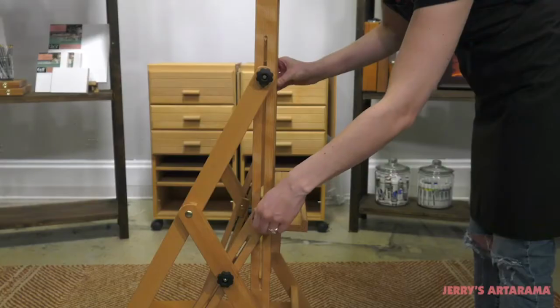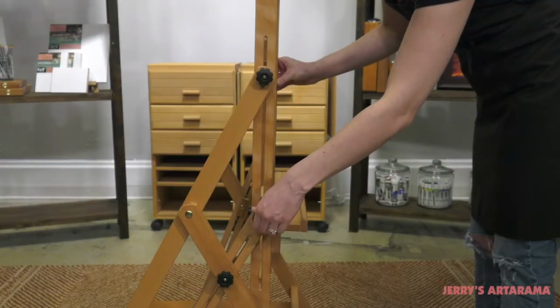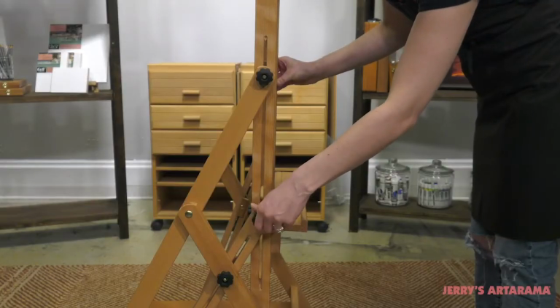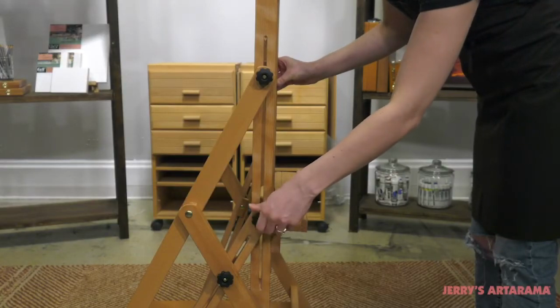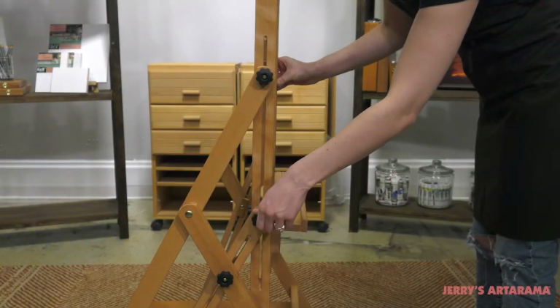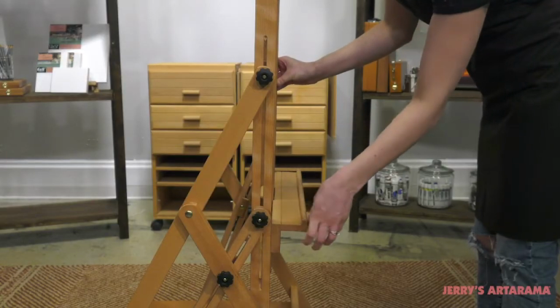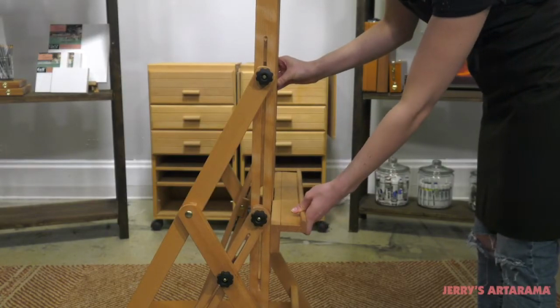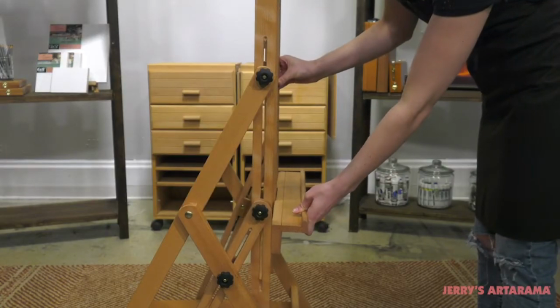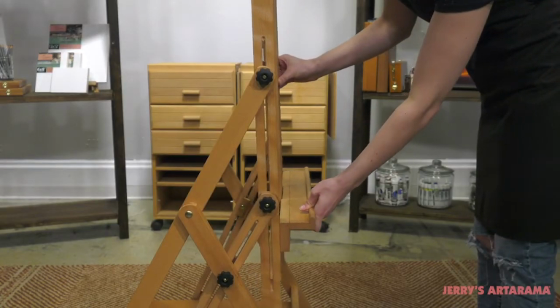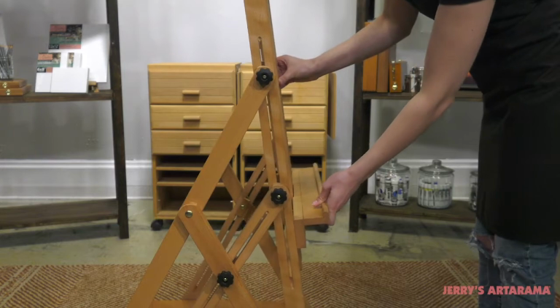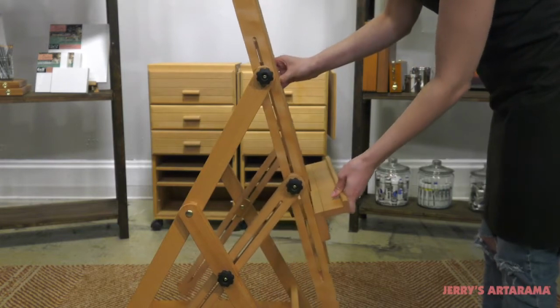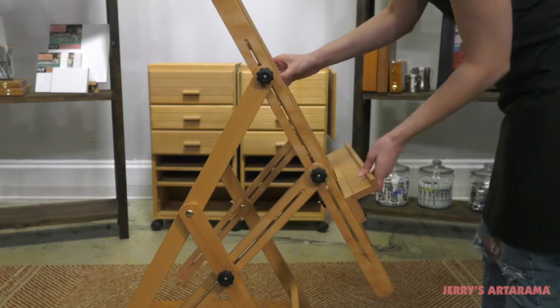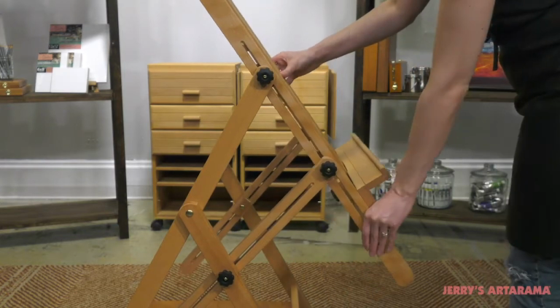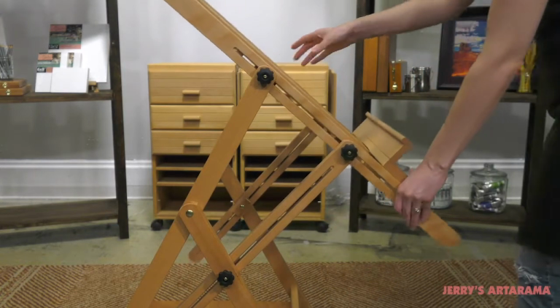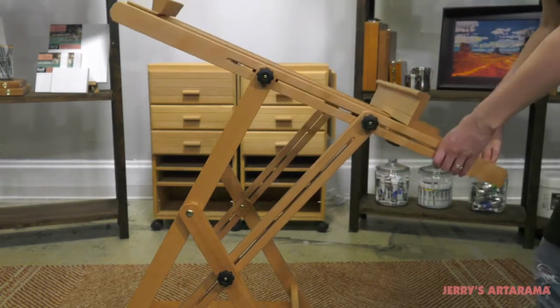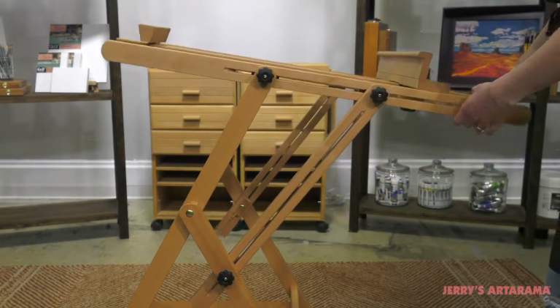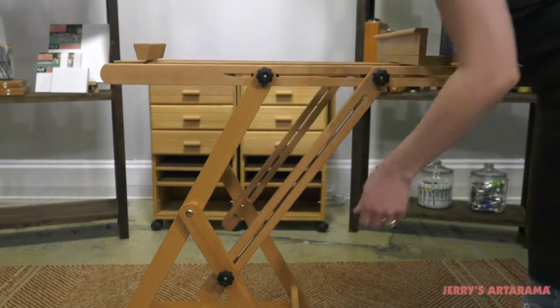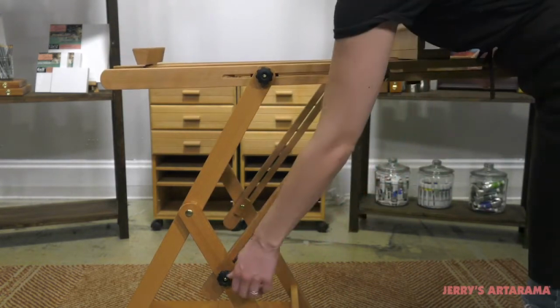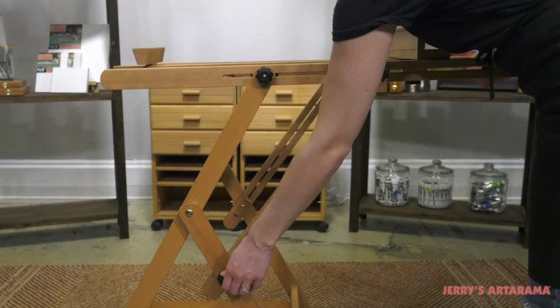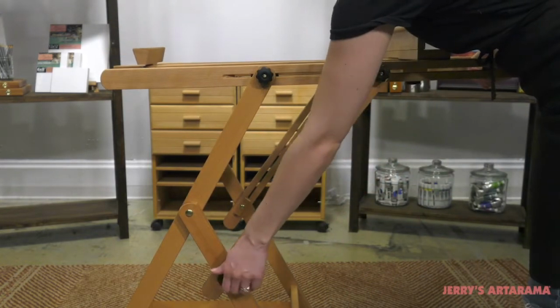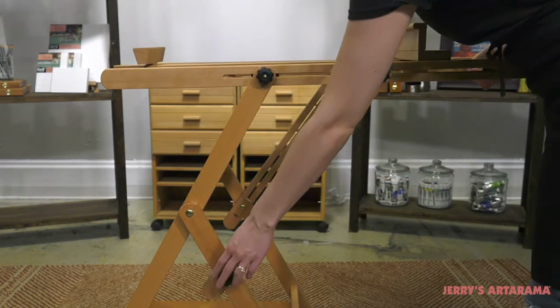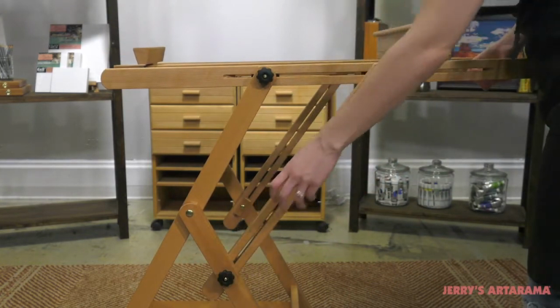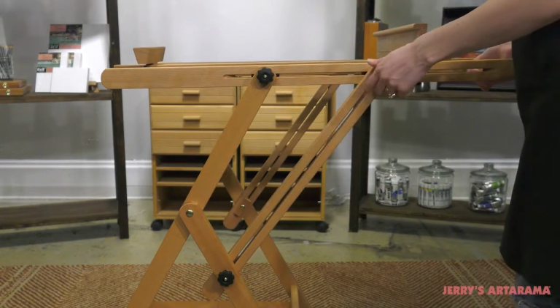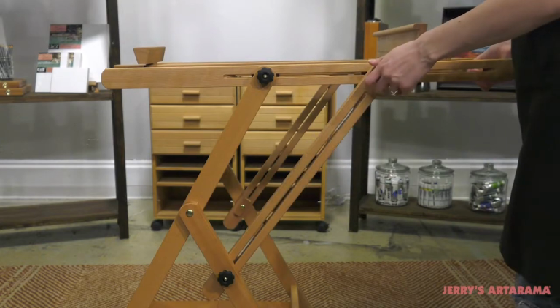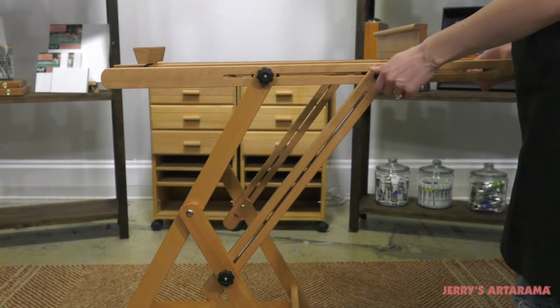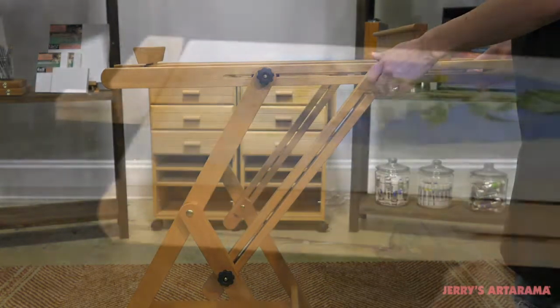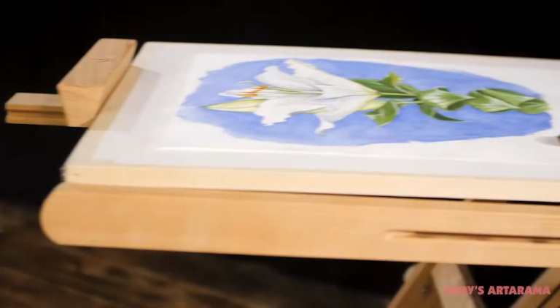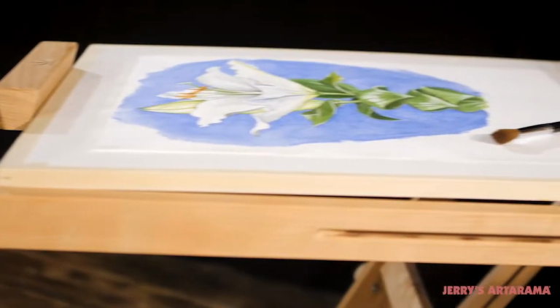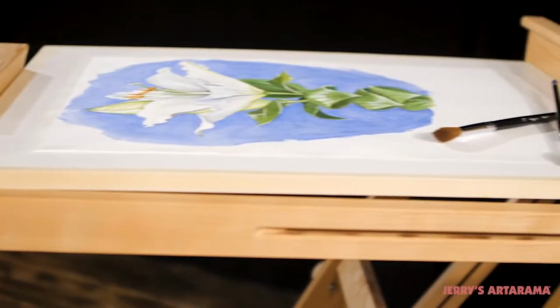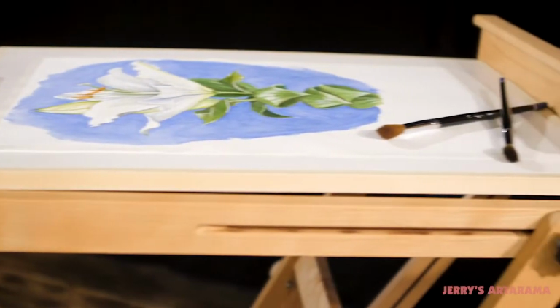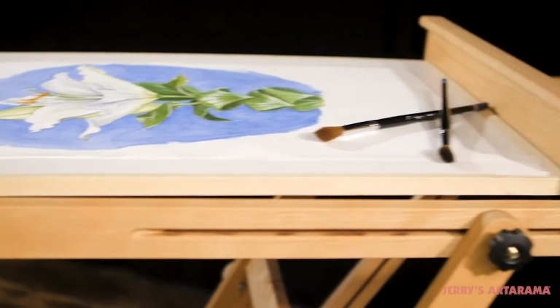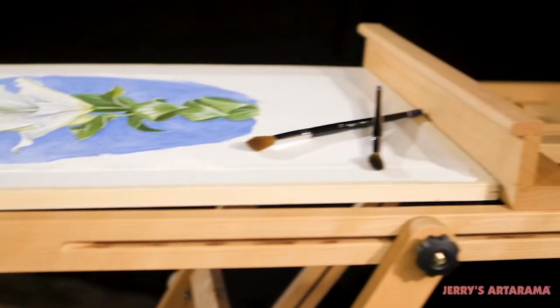The Capoletto Molina Multimedia Premium Easel allows for easy switching between vertical painting to horizontal painting, and any angle in between, while holding your art securely in place.